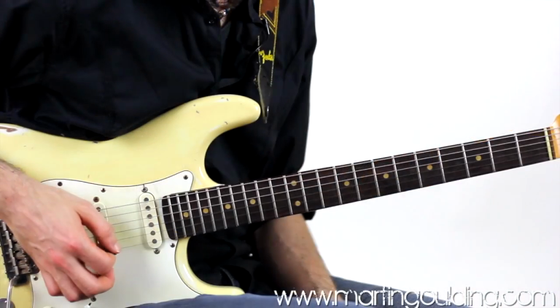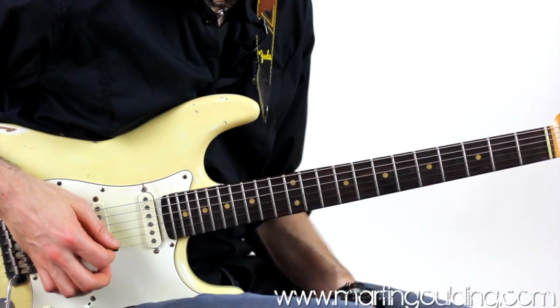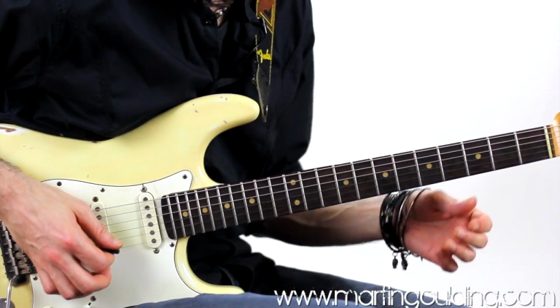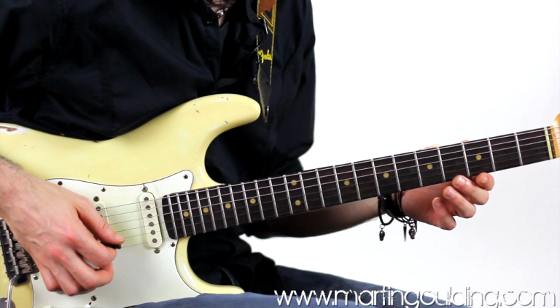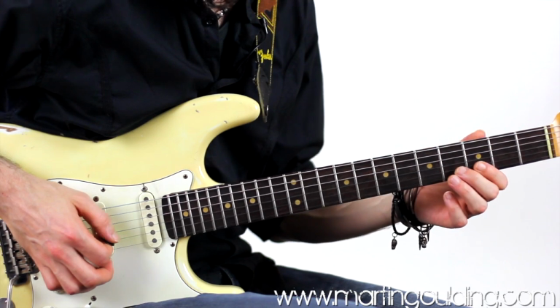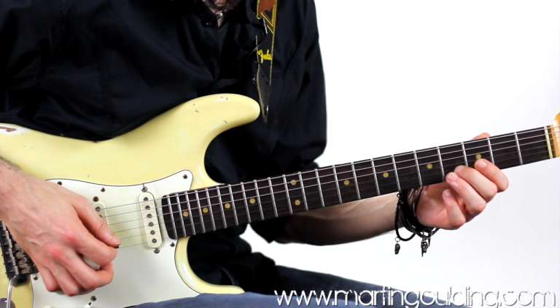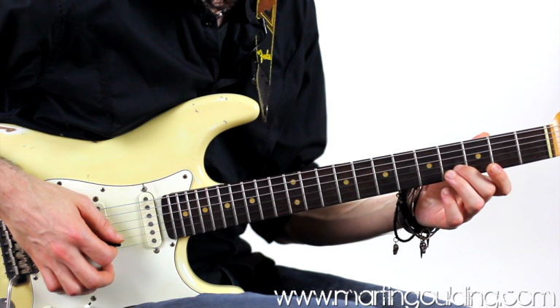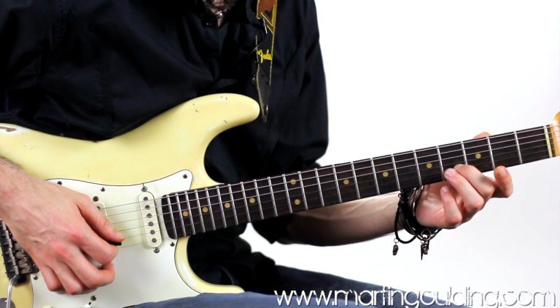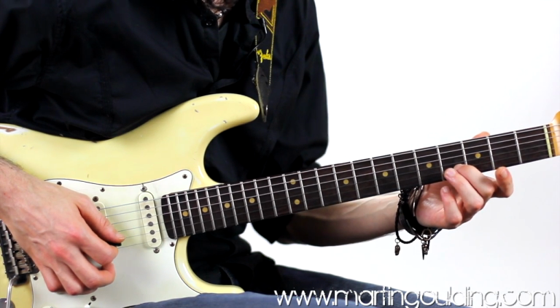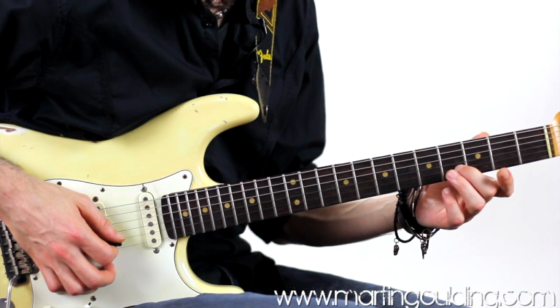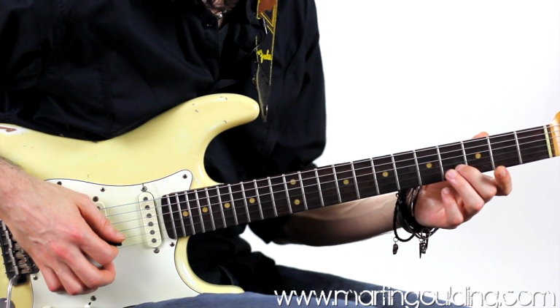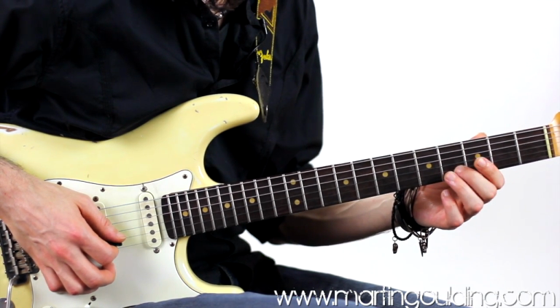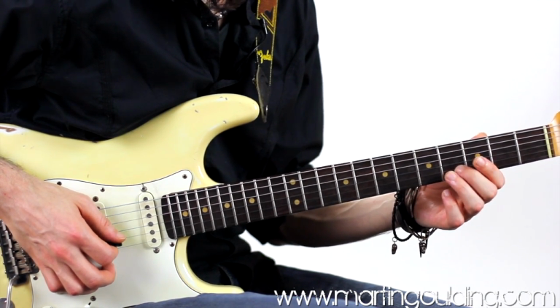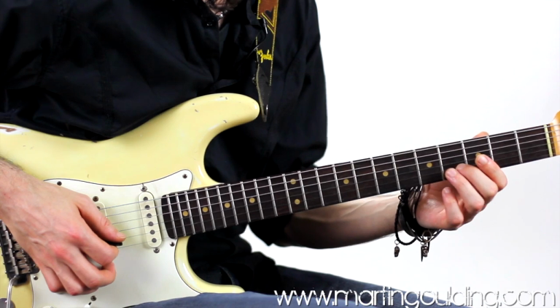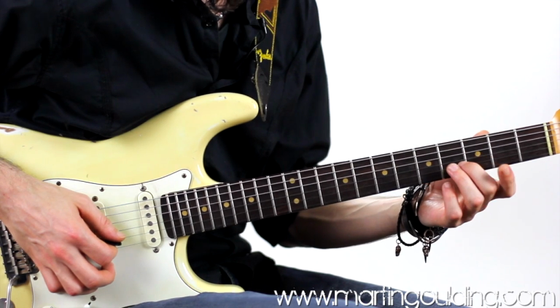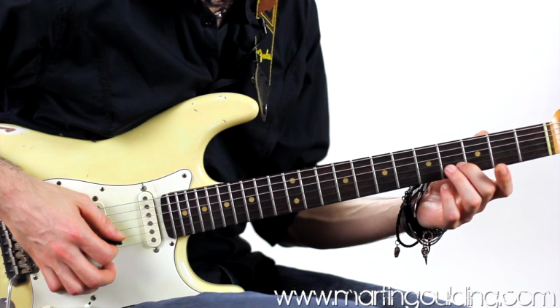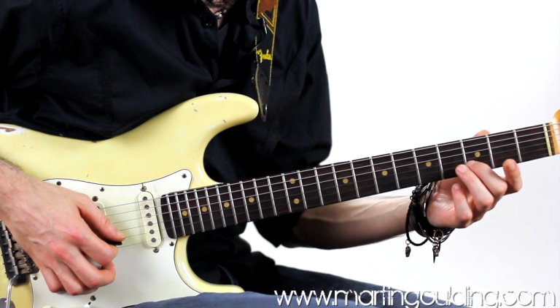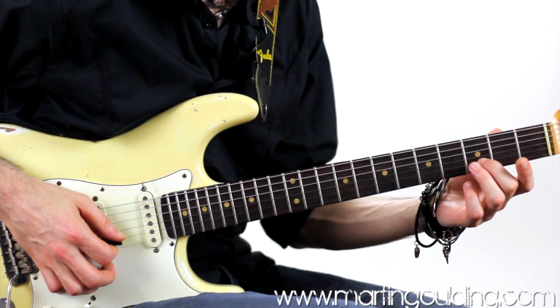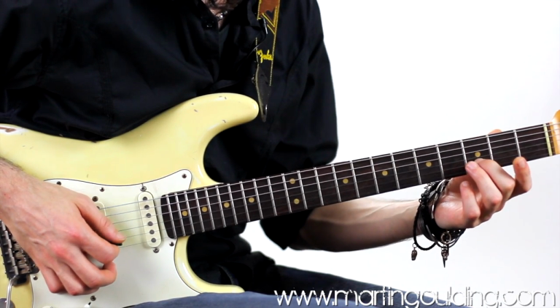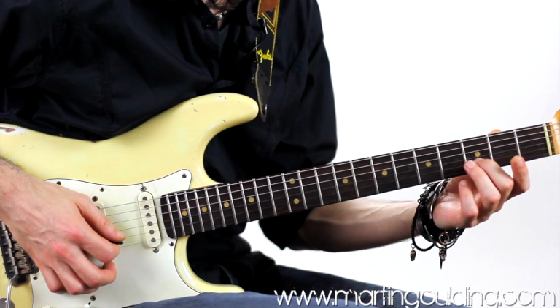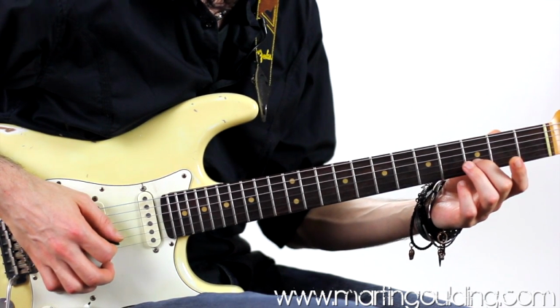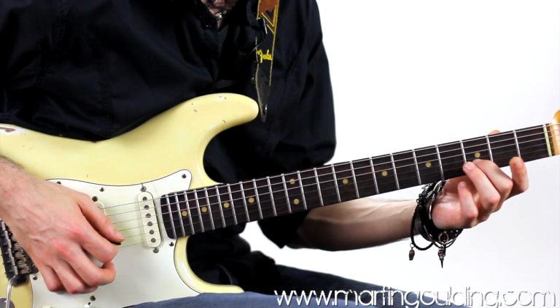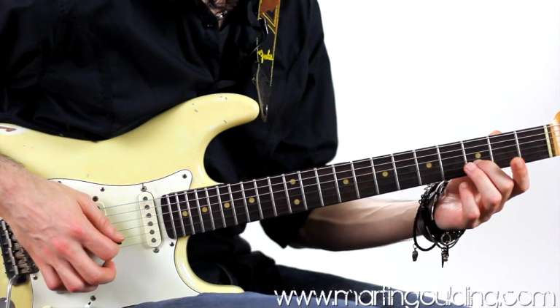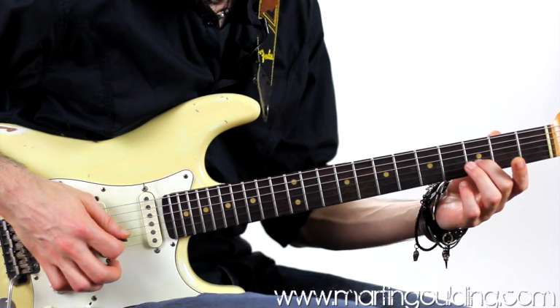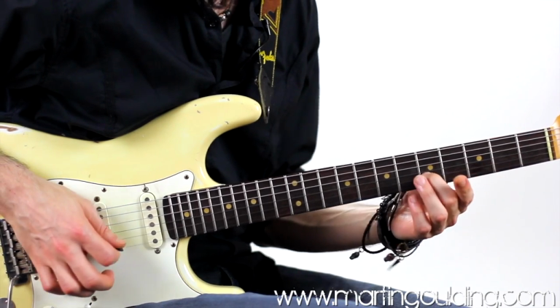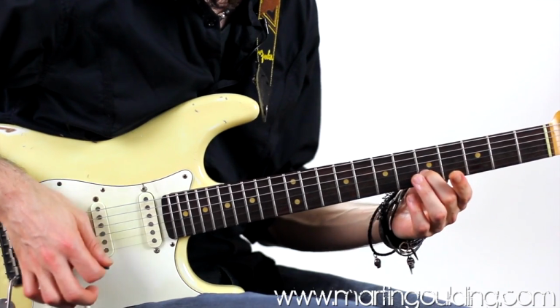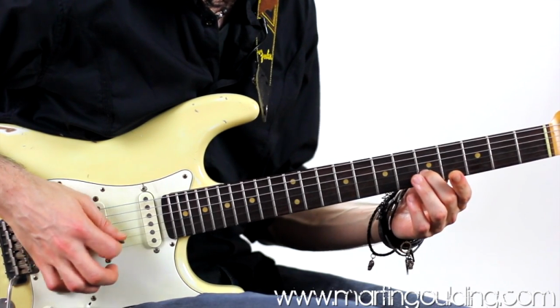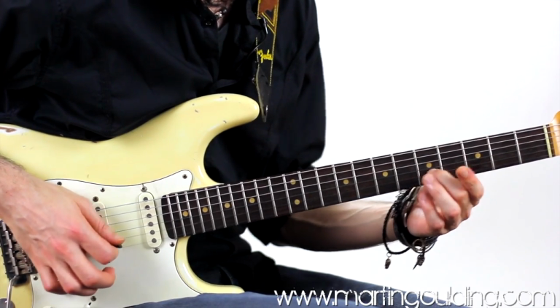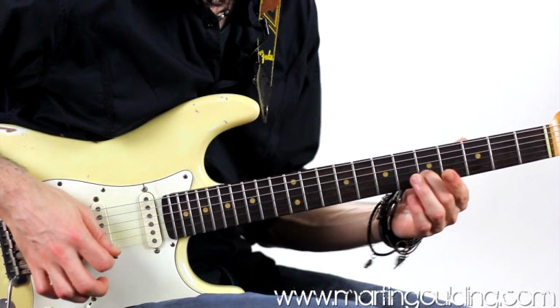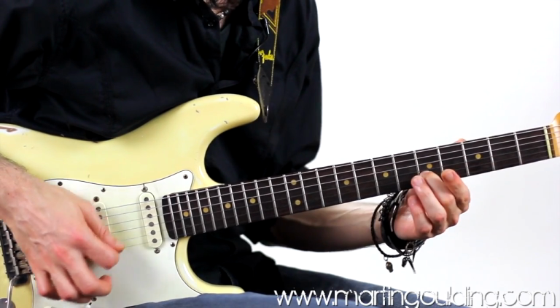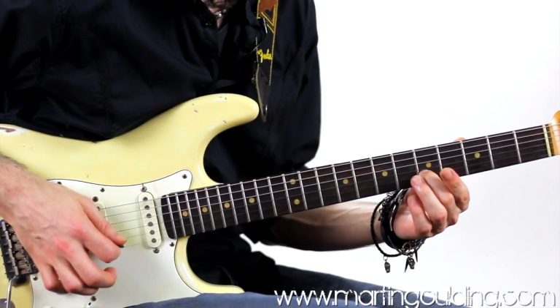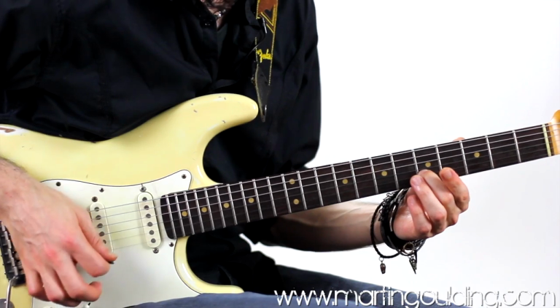For this next lick we're going to start with the slide into the 5th fret on the B string with the 2nd finger, allowing the high E string to ring through. Counting through as triplets: 1 and a, 2 and a.